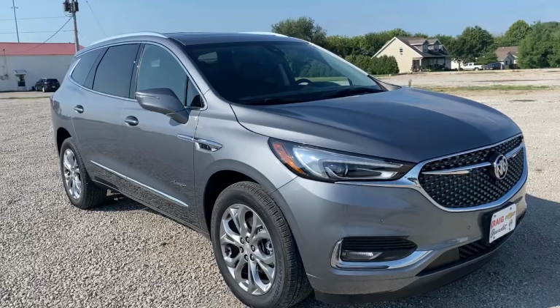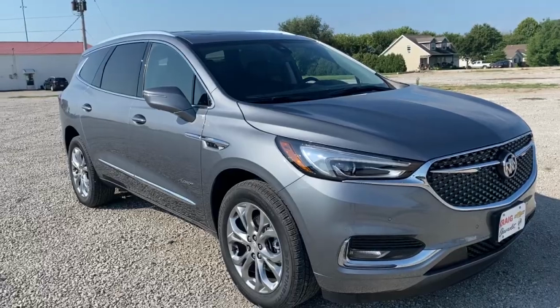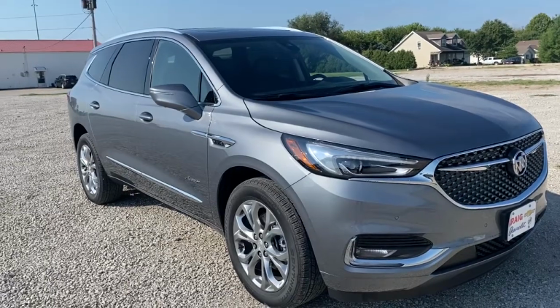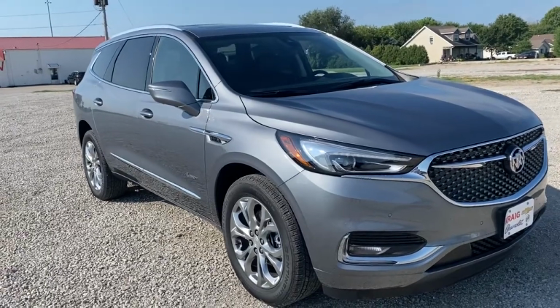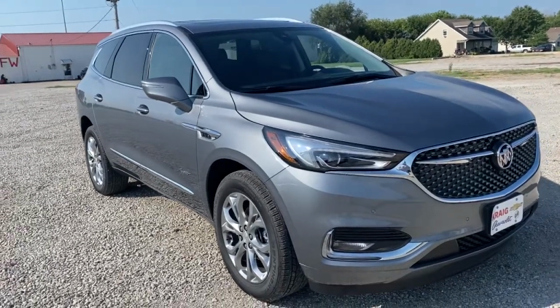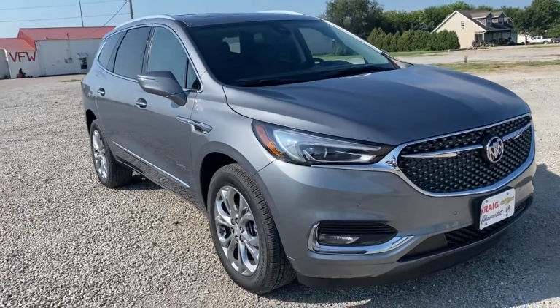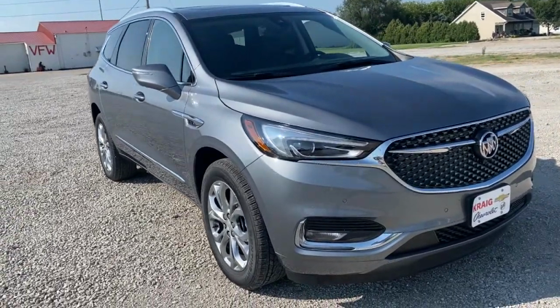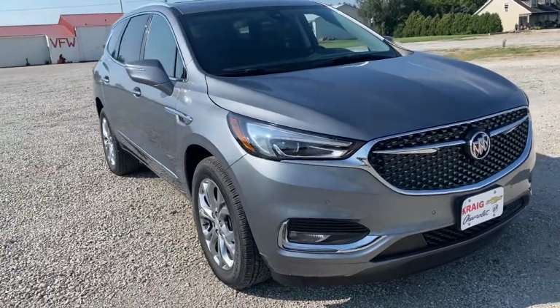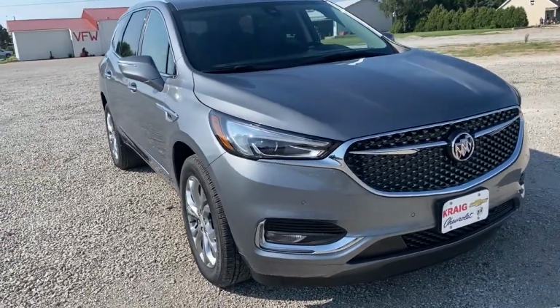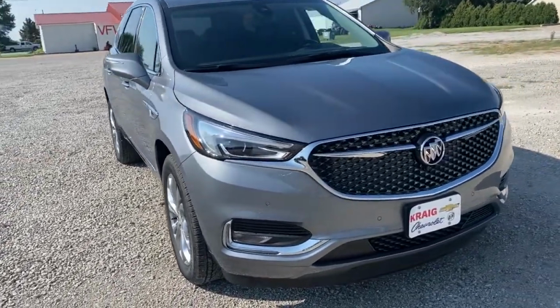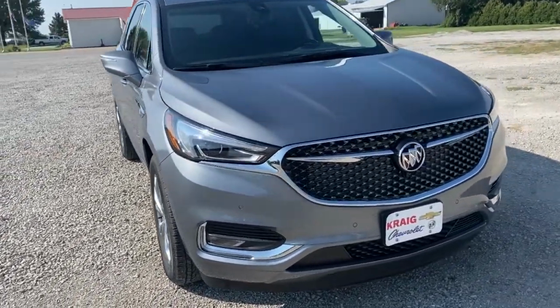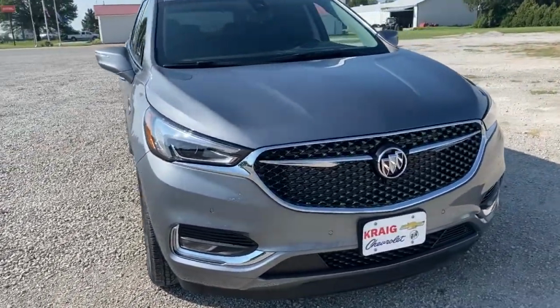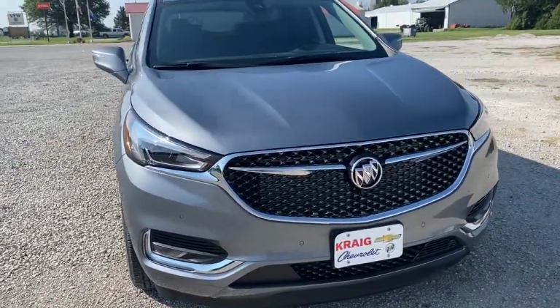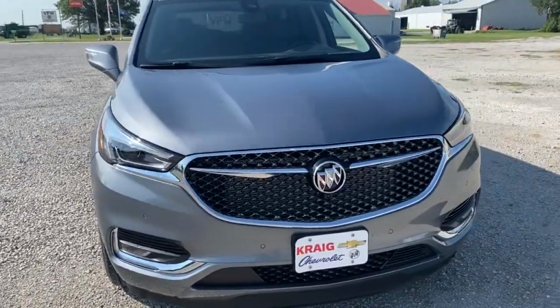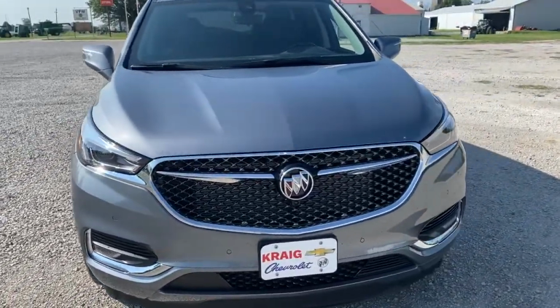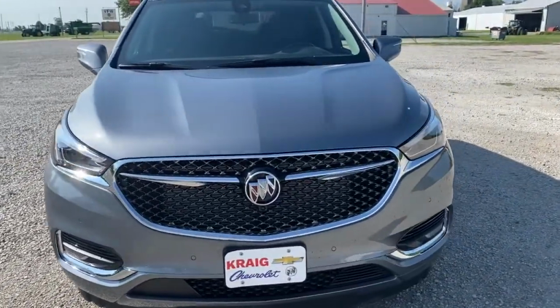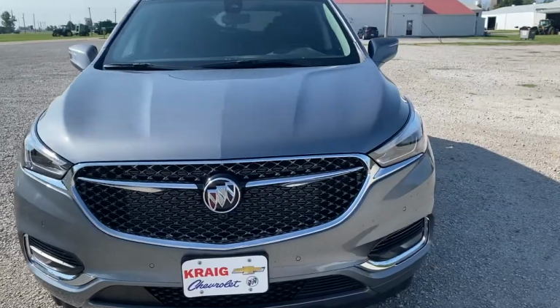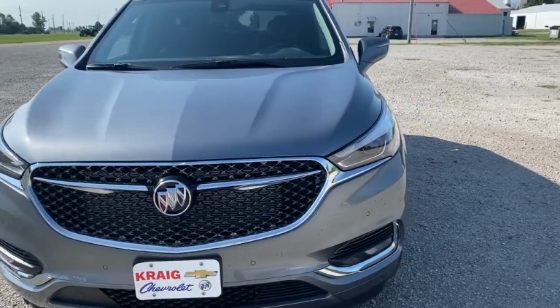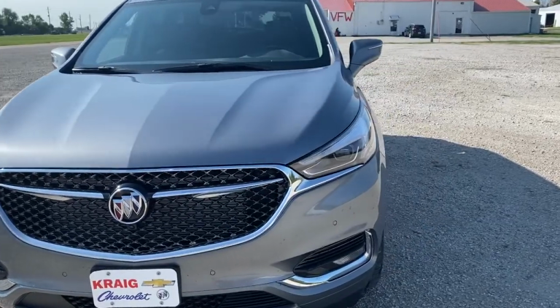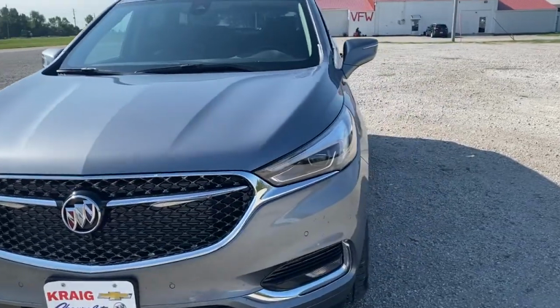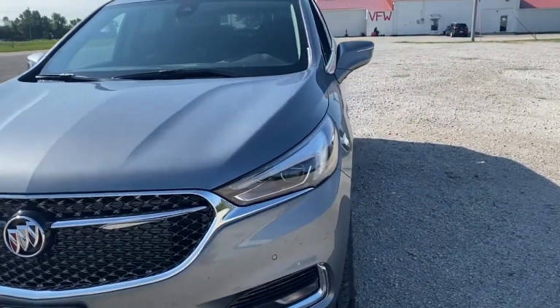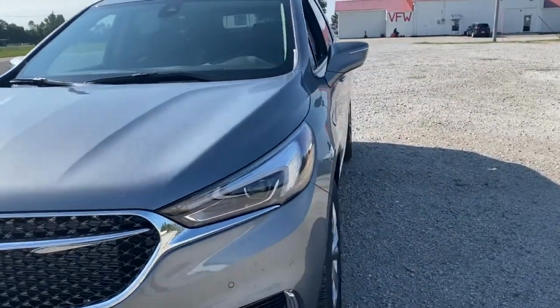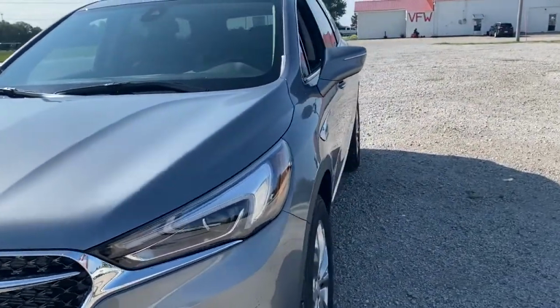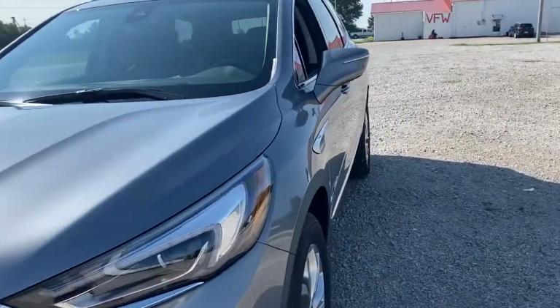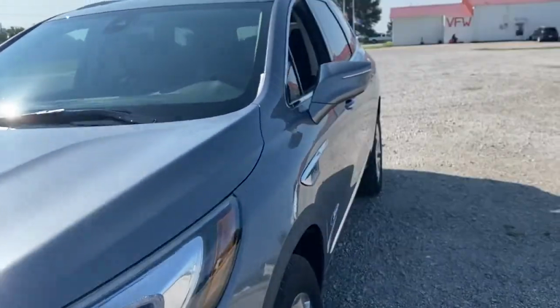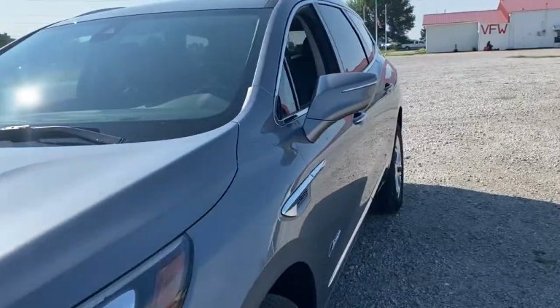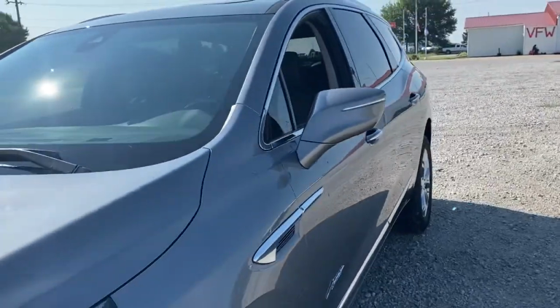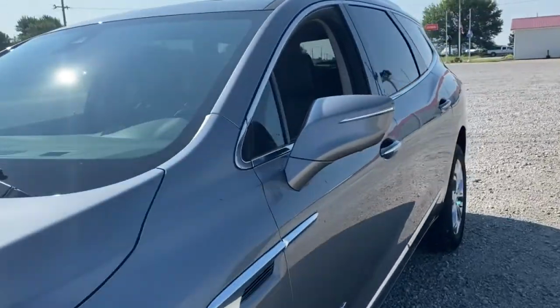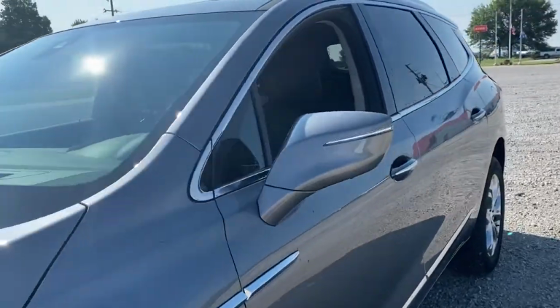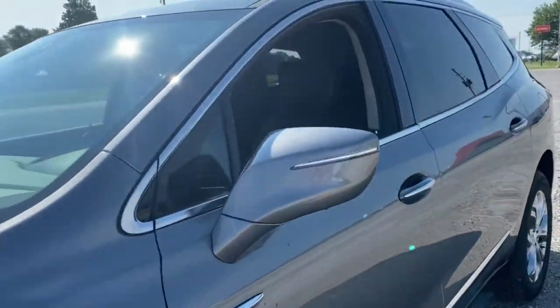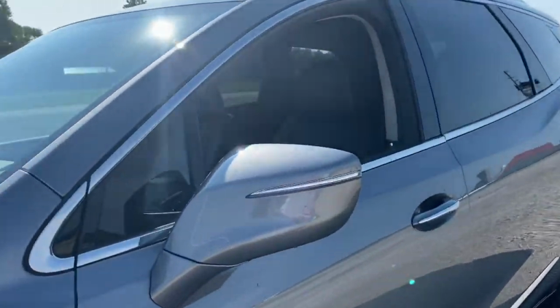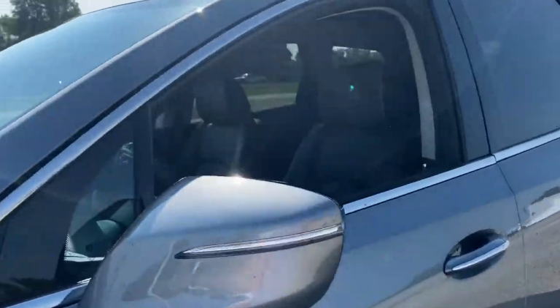Enjoy the view of this 2021 Buick Enclave. Escape to the refined security of the Enclave, your spacious, comfortable oasis in a busy world.